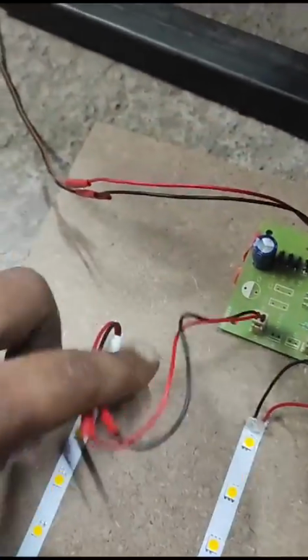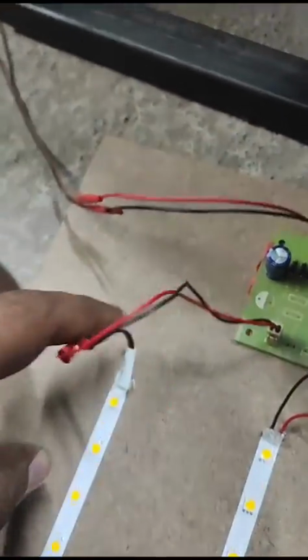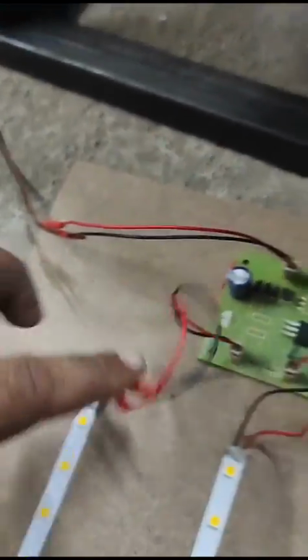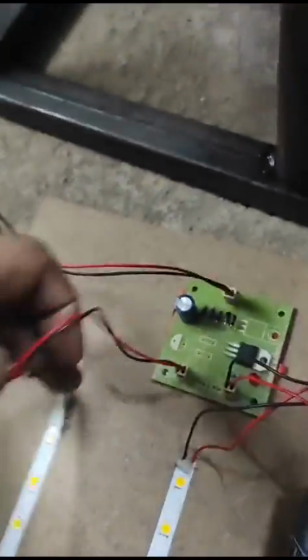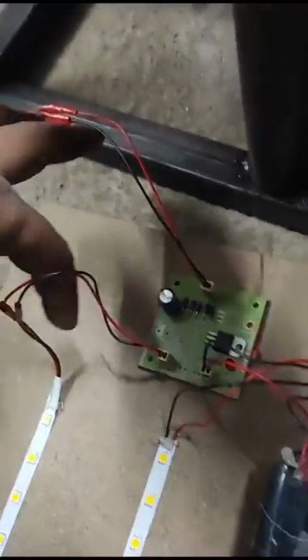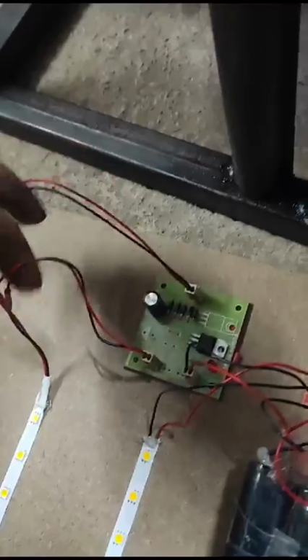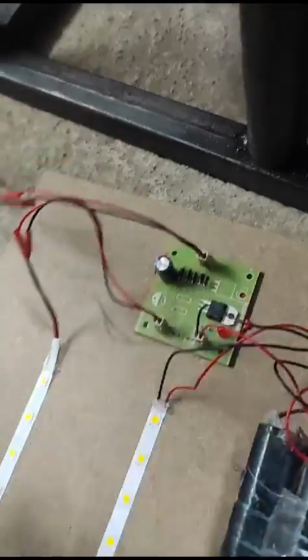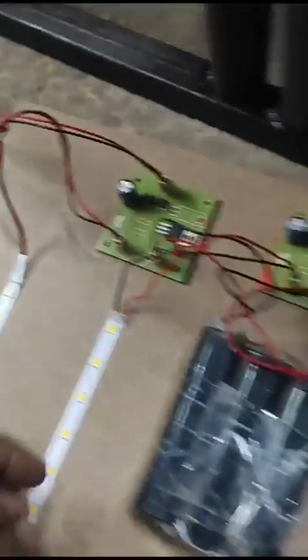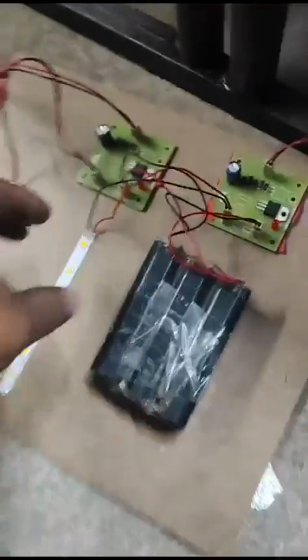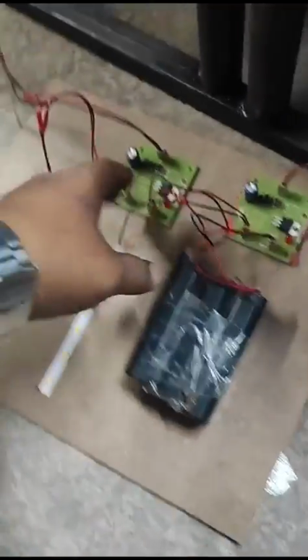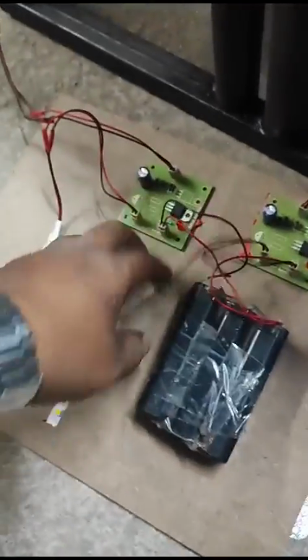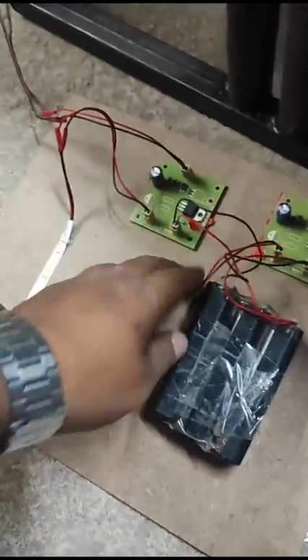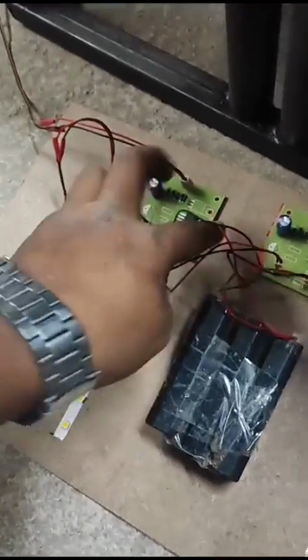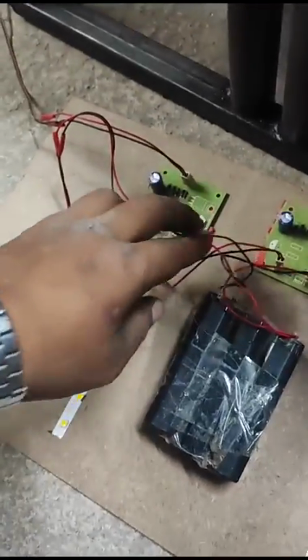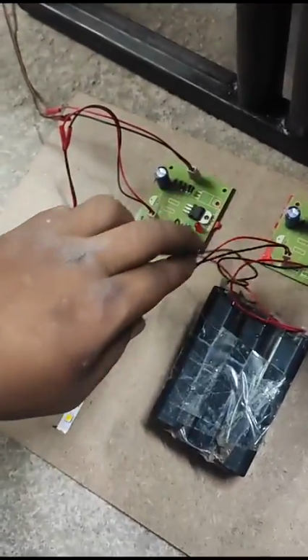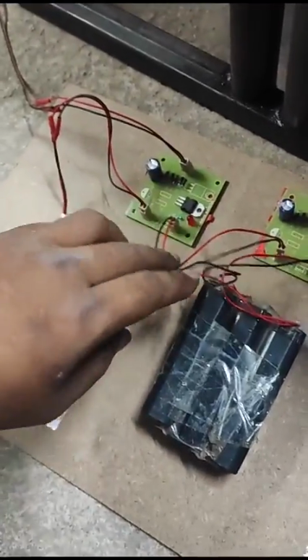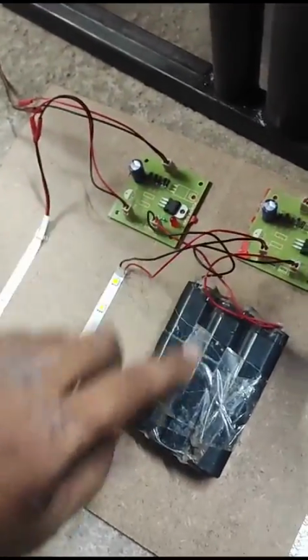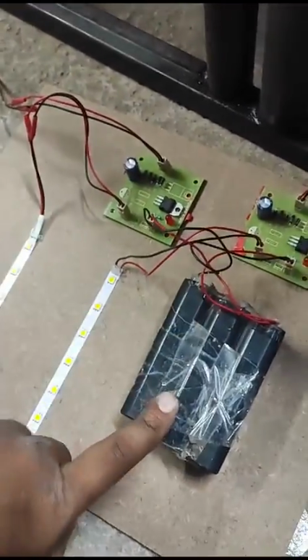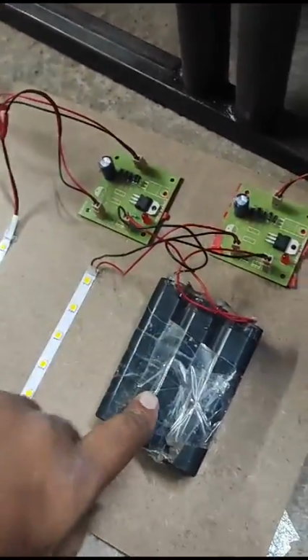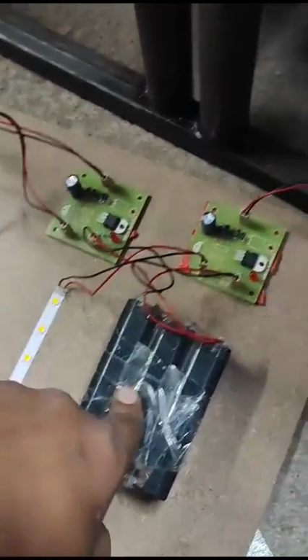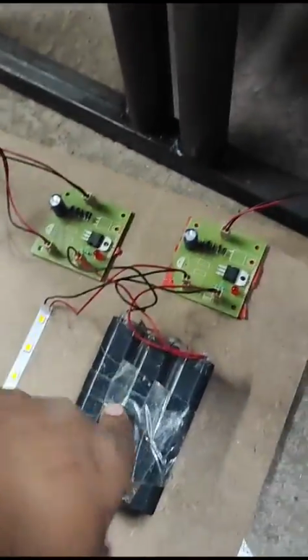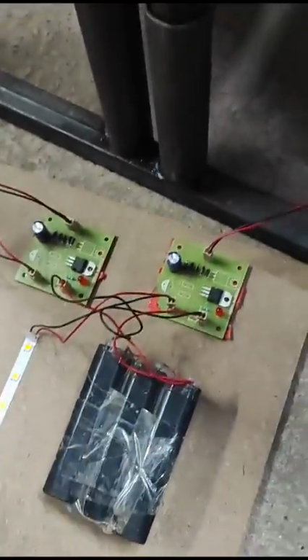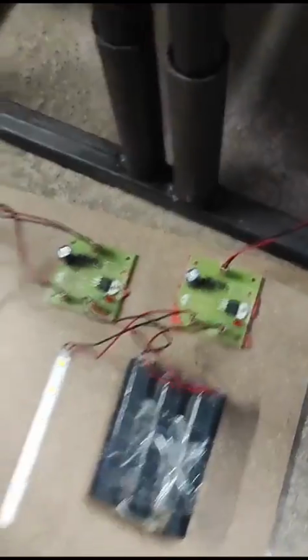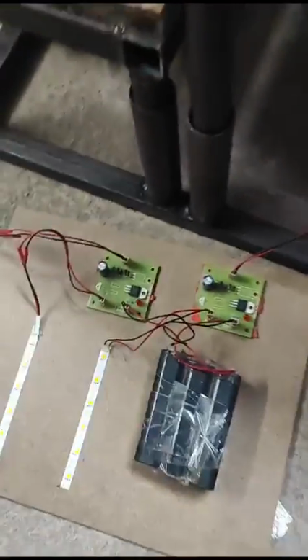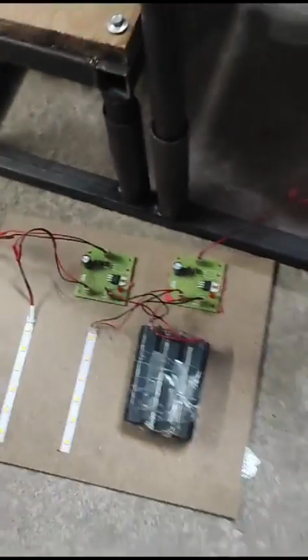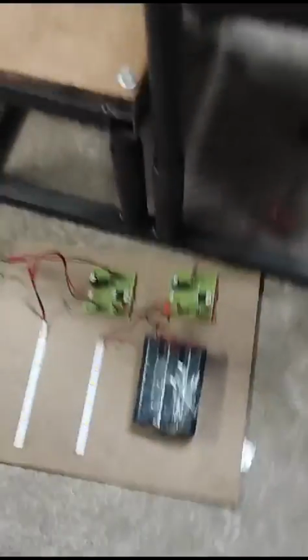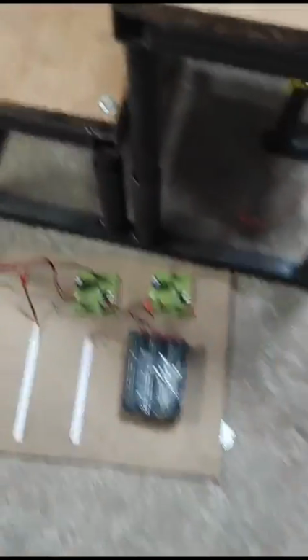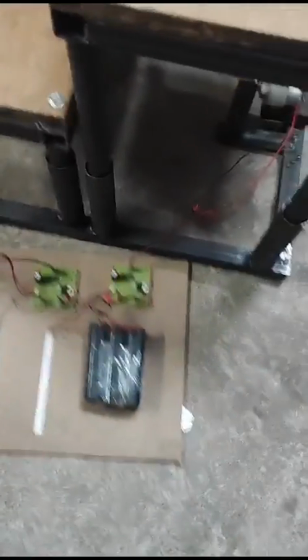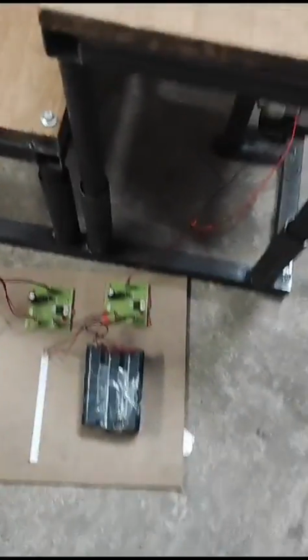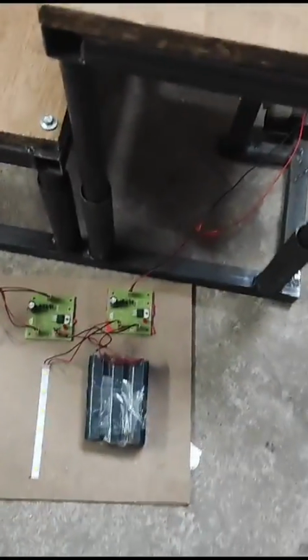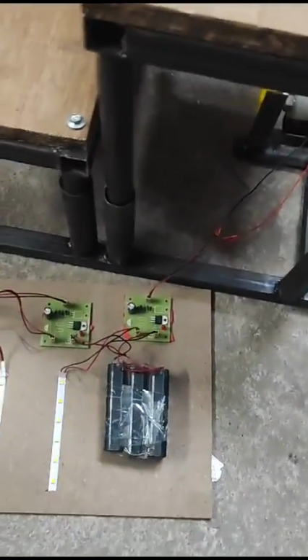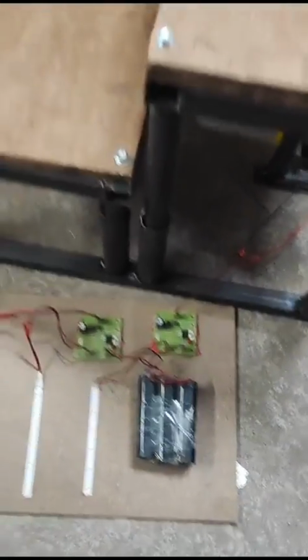This terminal for the LED strip is an input, and another terminal is used to charge the batteries. This is how the charging is demonstrated.